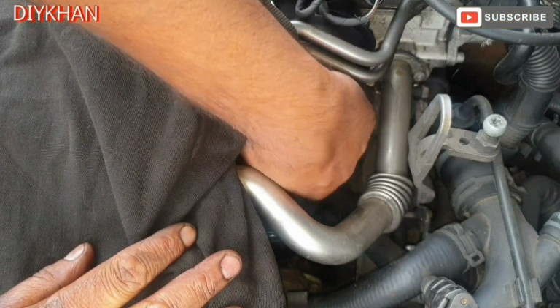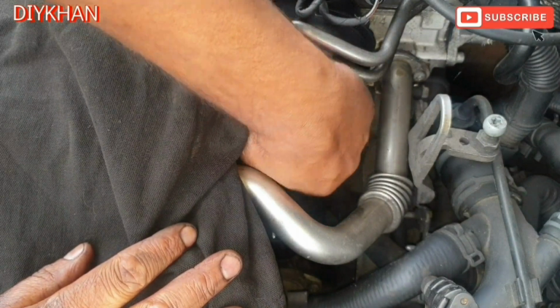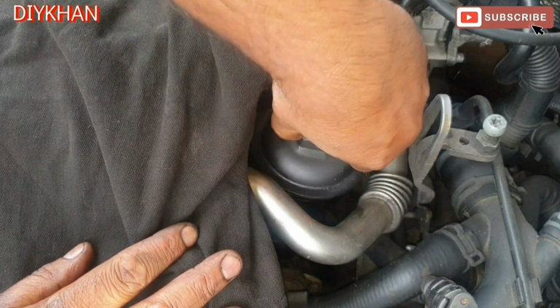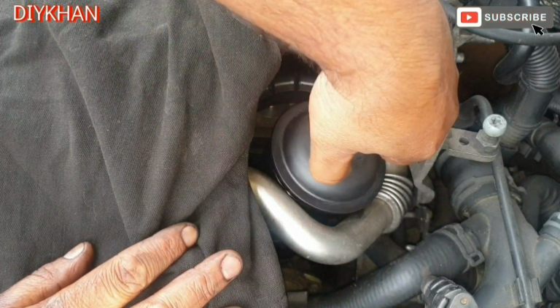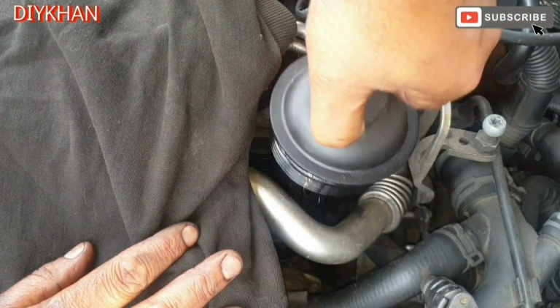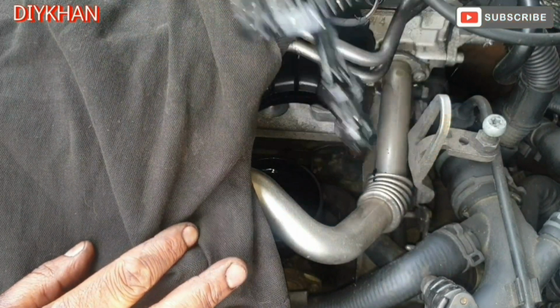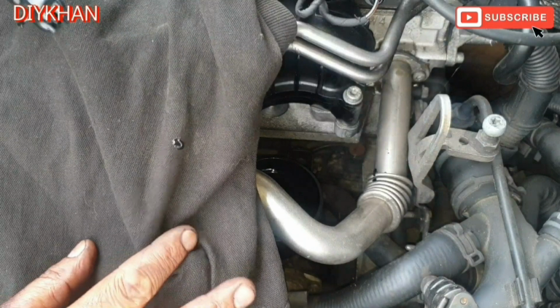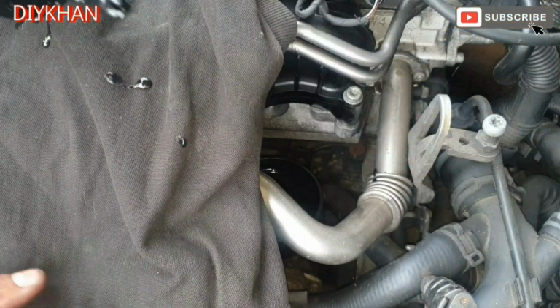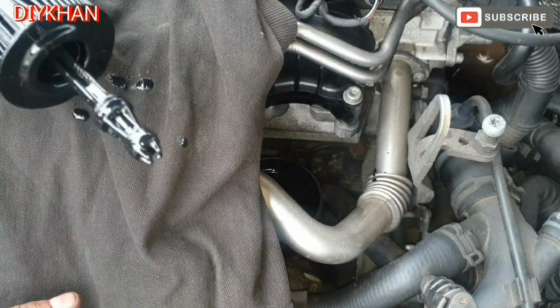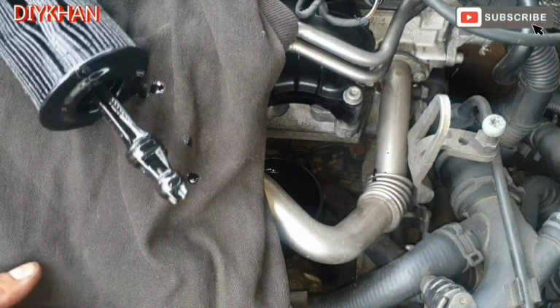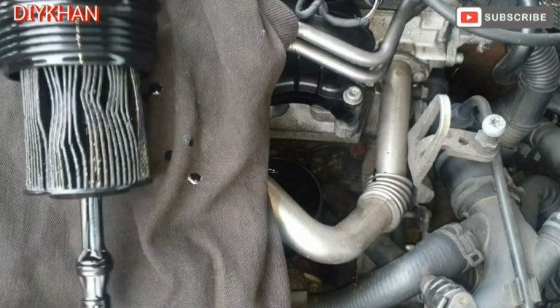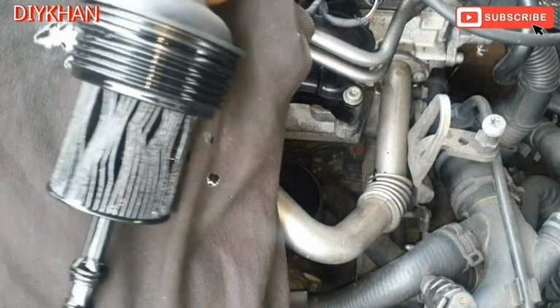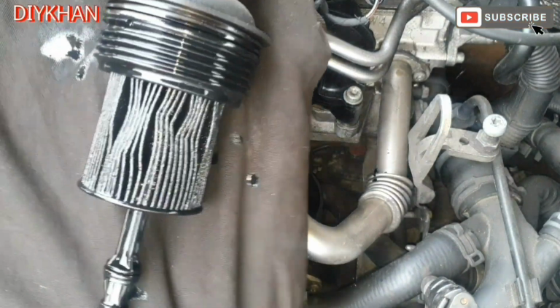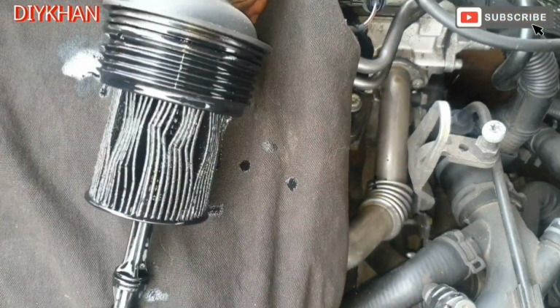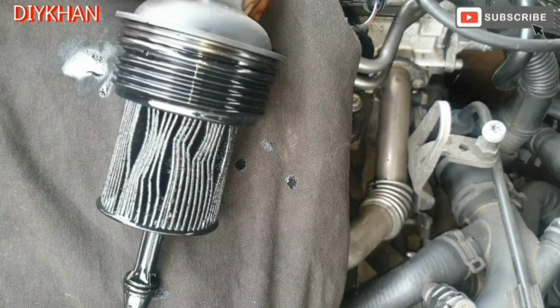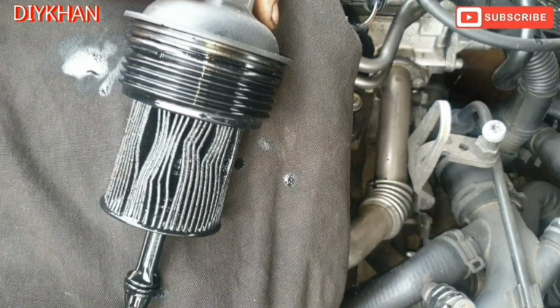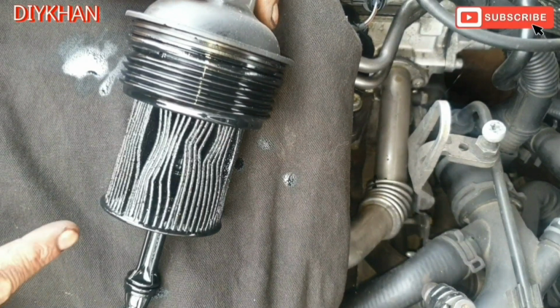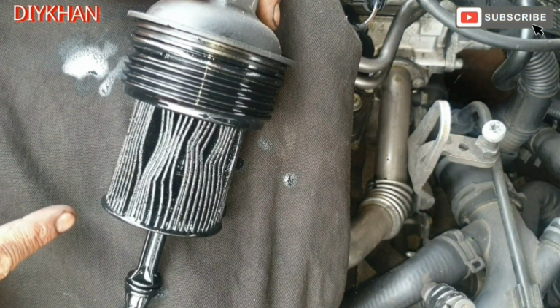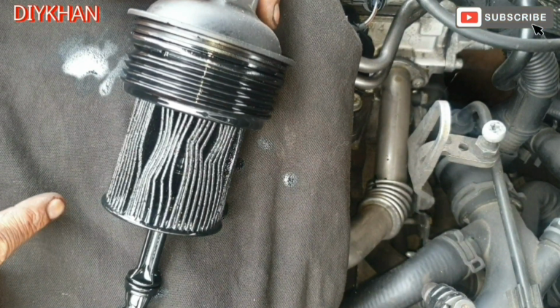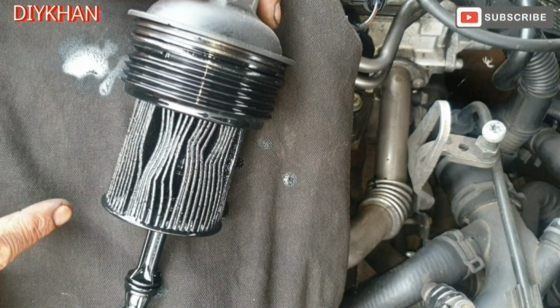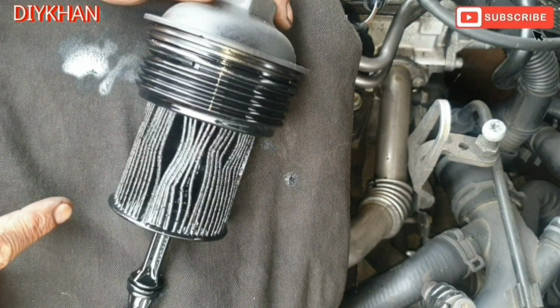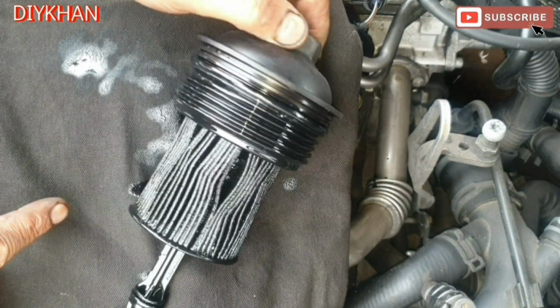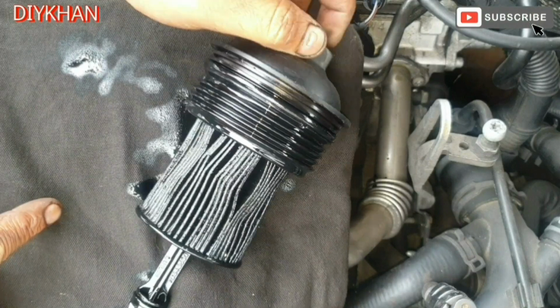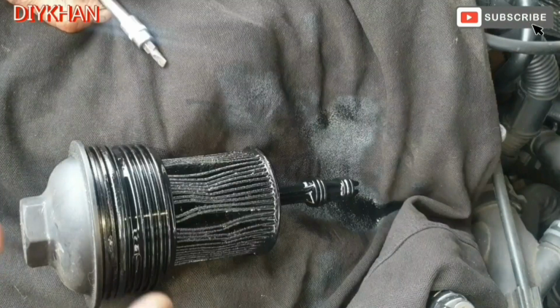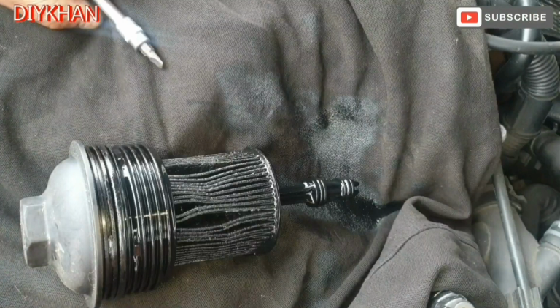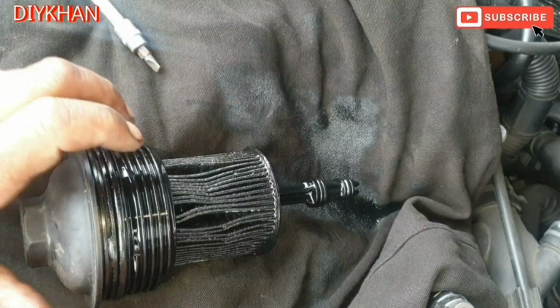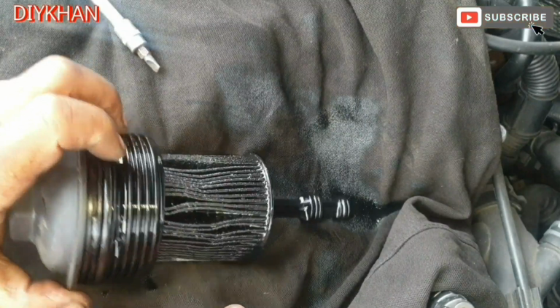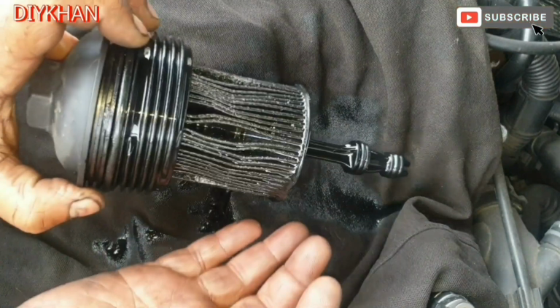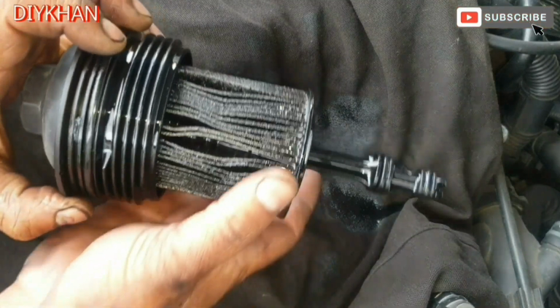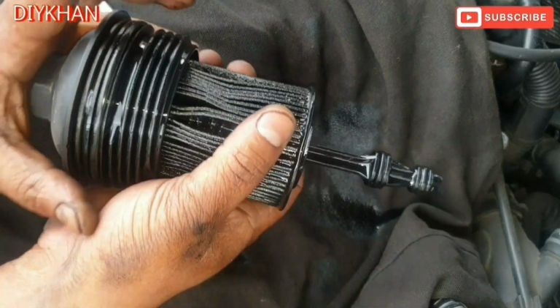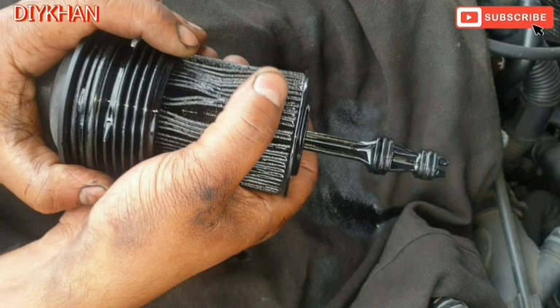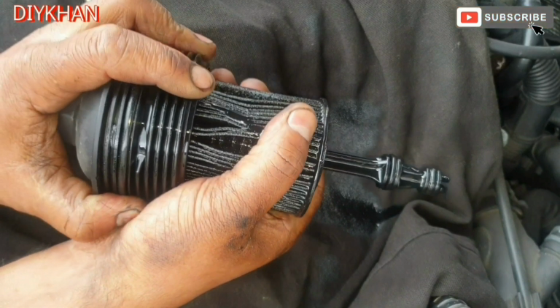Pull it out — there we go. So that's the oil filter. Just gonna pull the filter out.